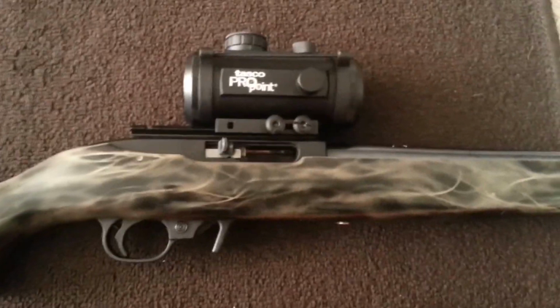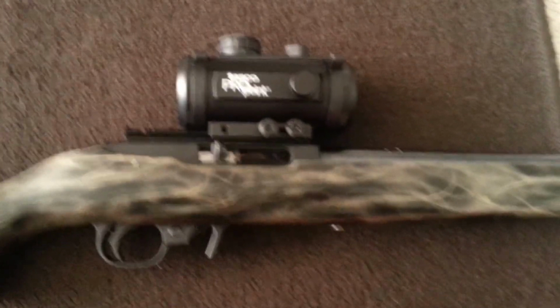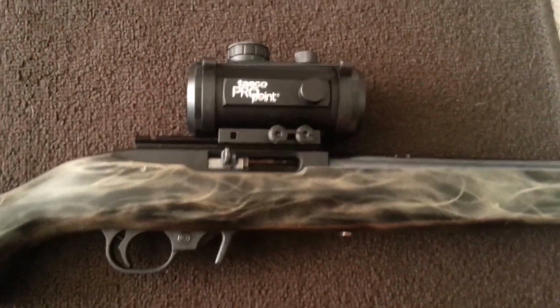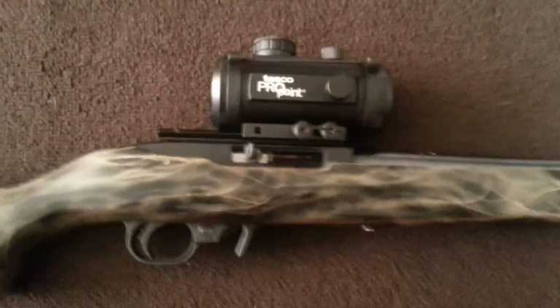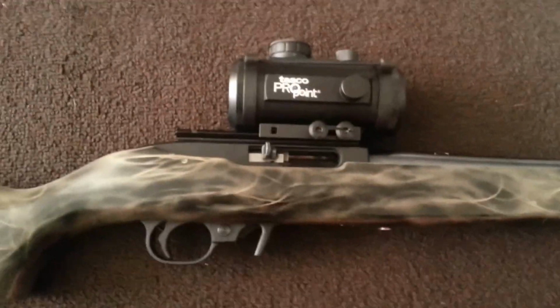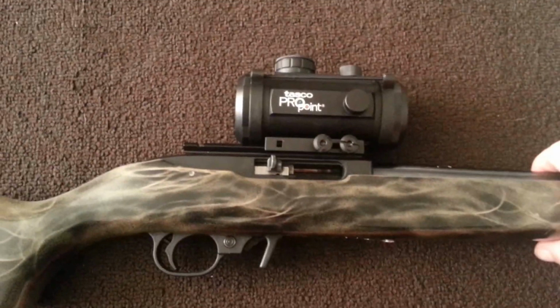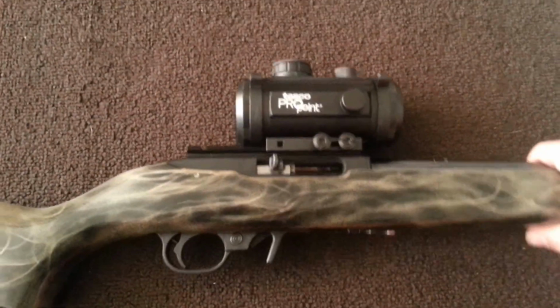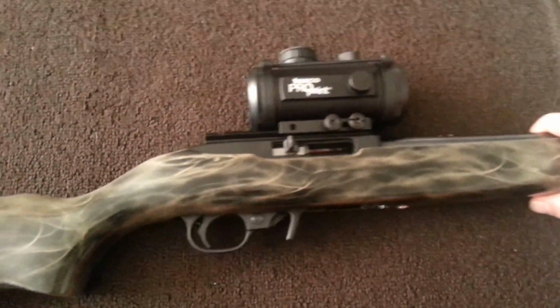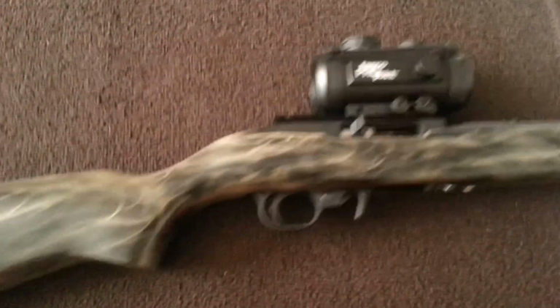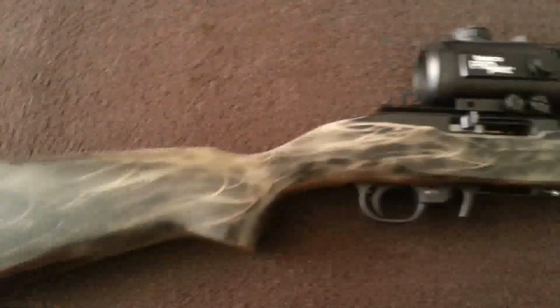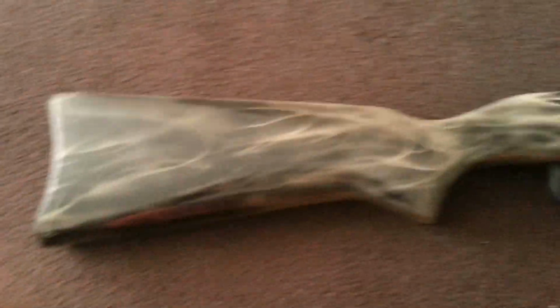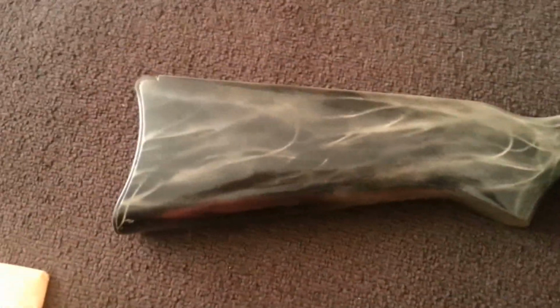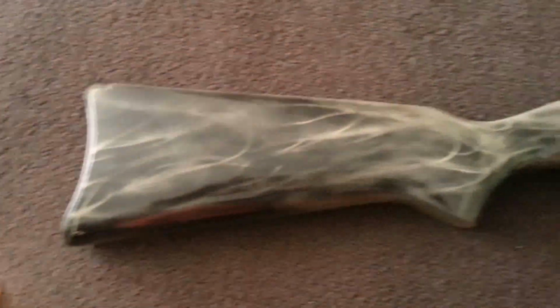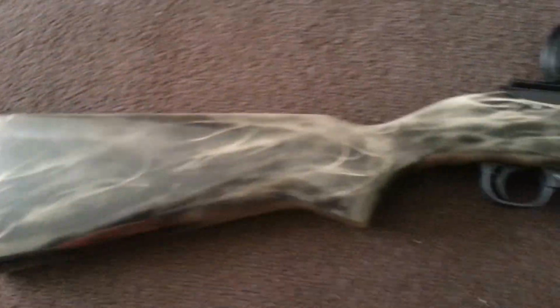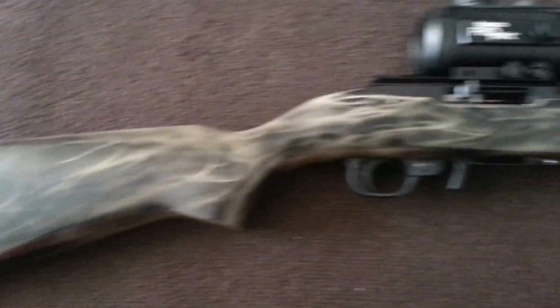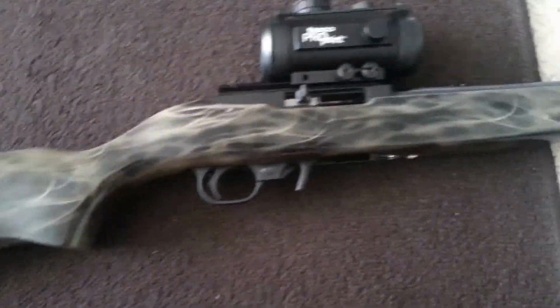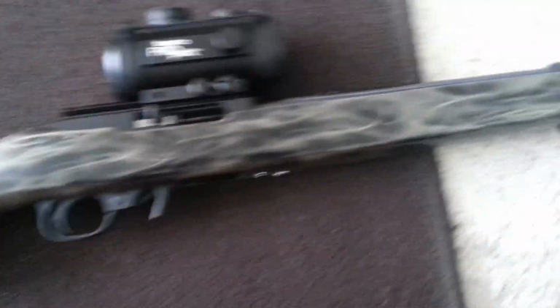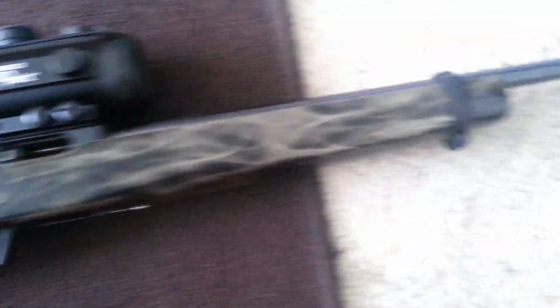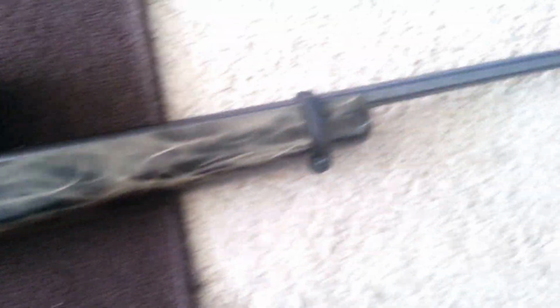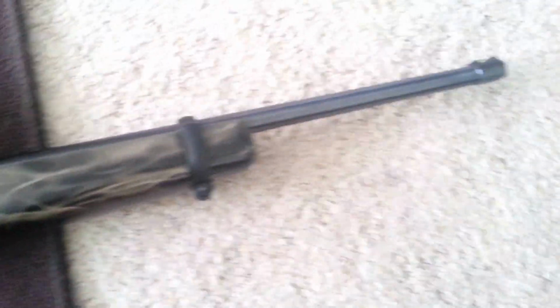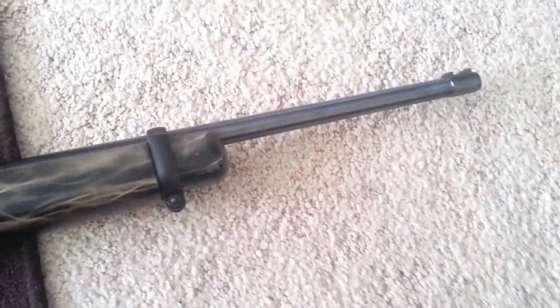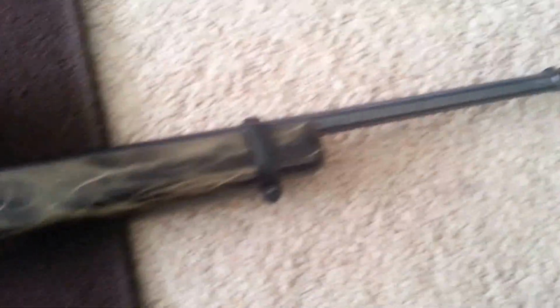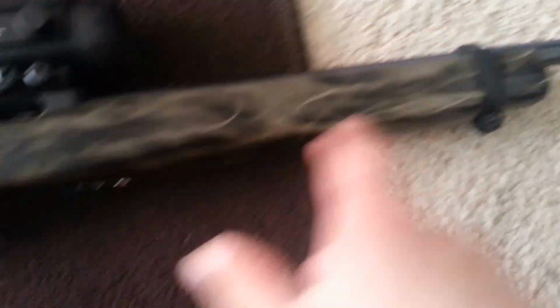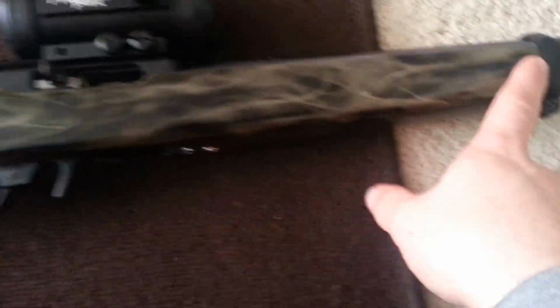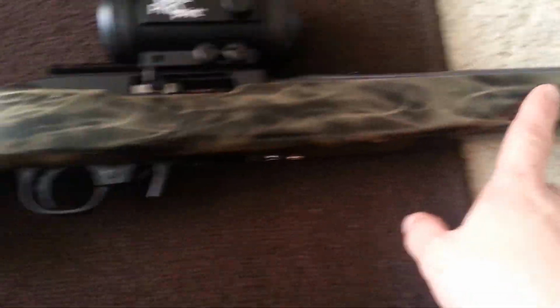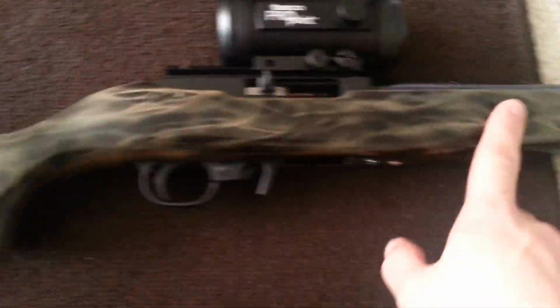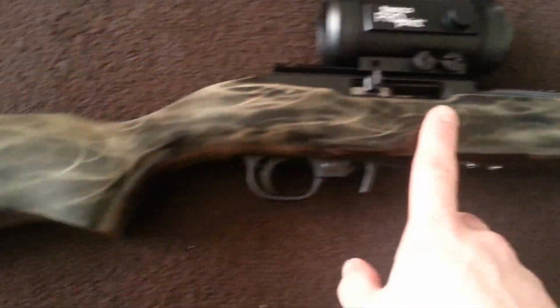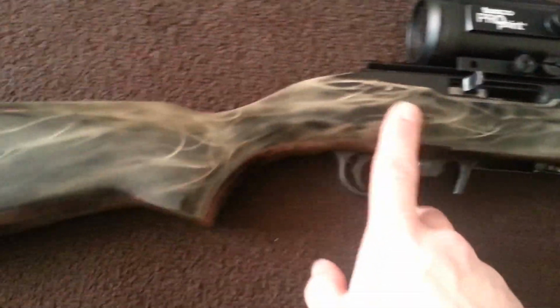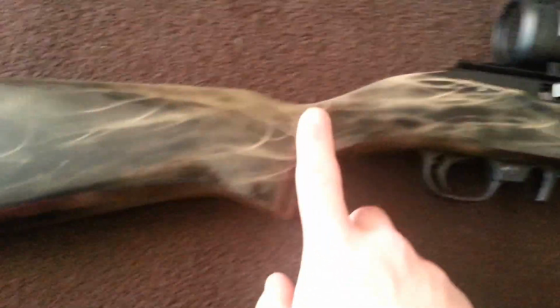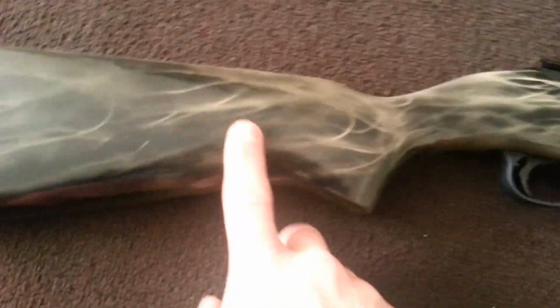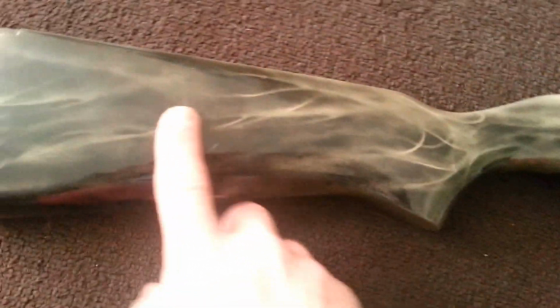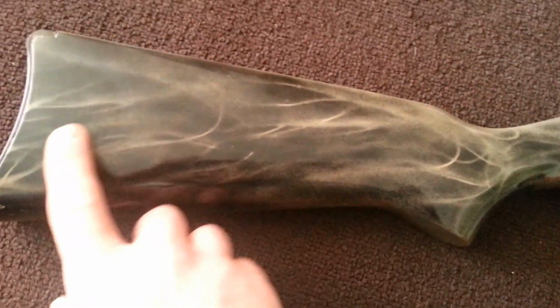I've been looking for a red dot for my 22. This is my Ruger 10-22 and yes, I did paint this. It actually turned out really nice.